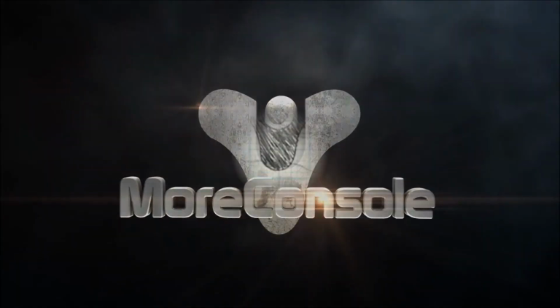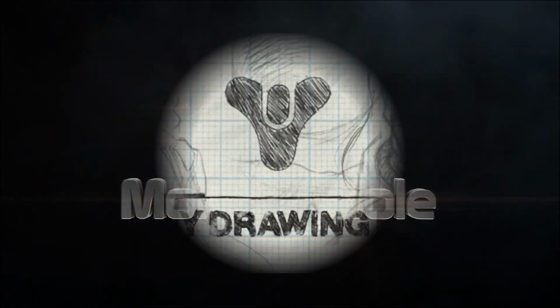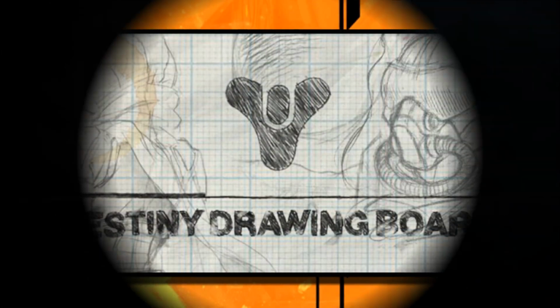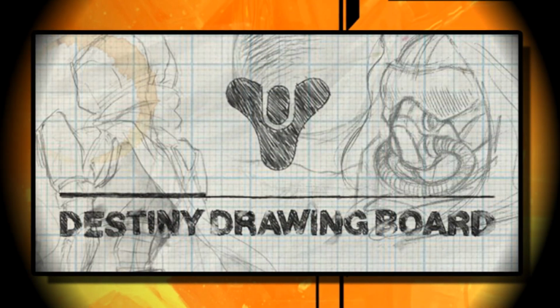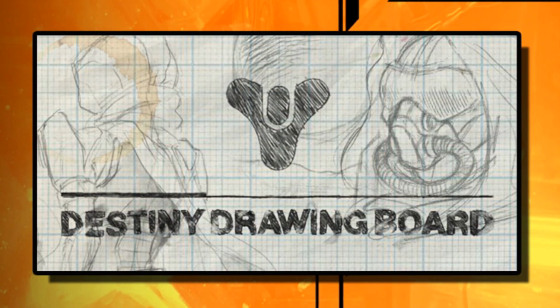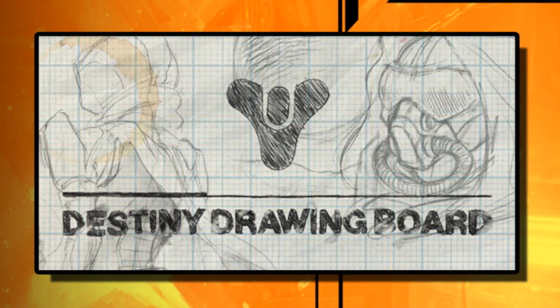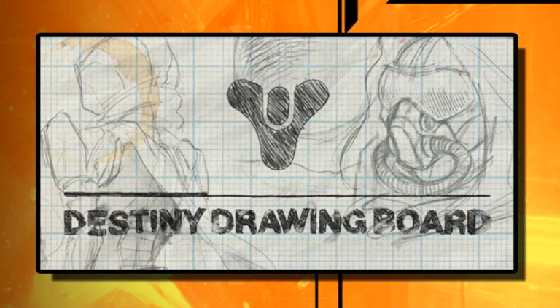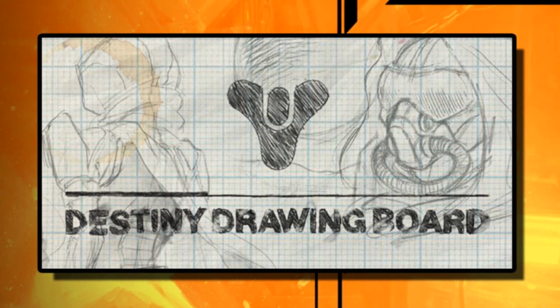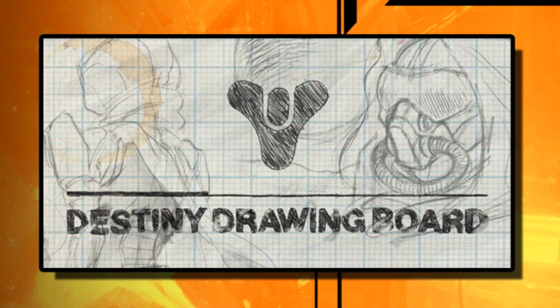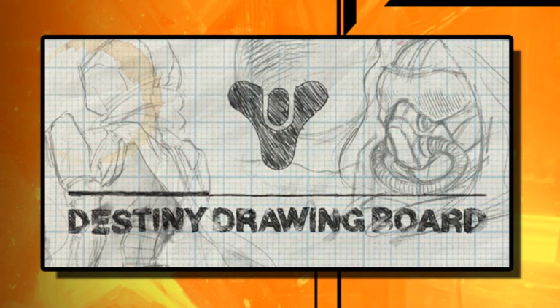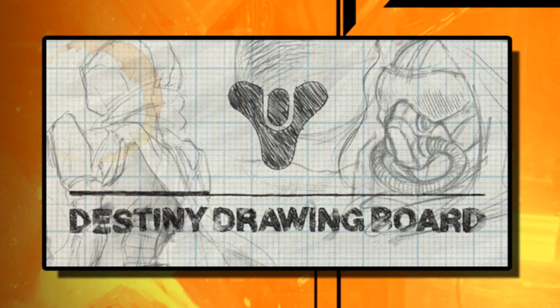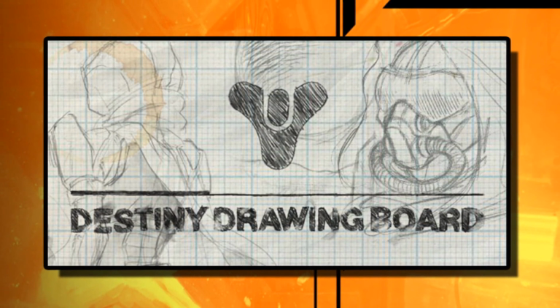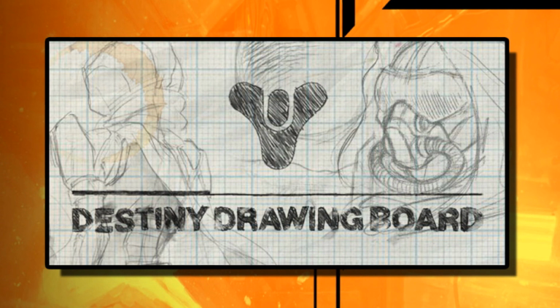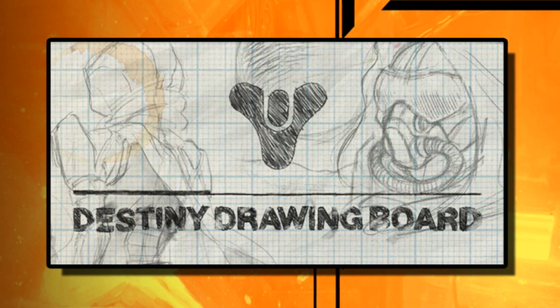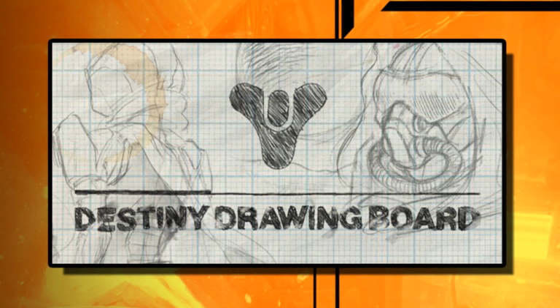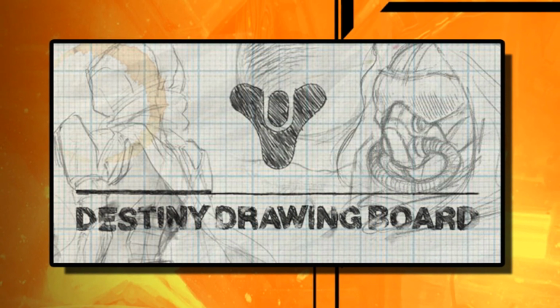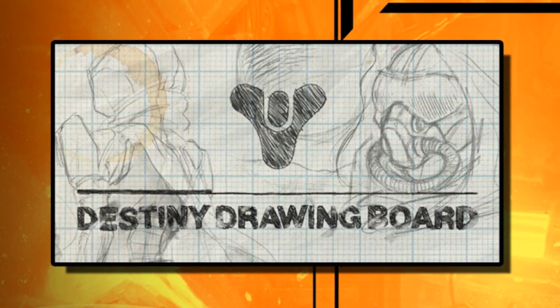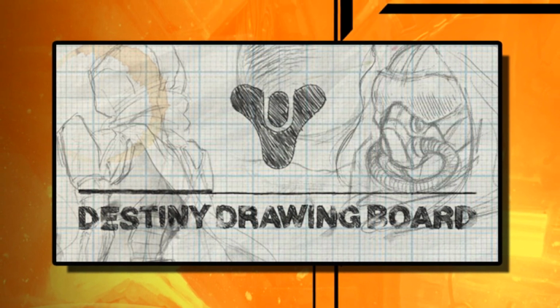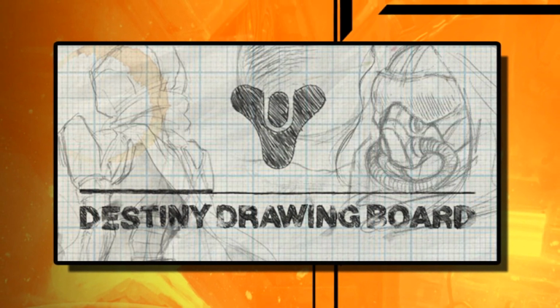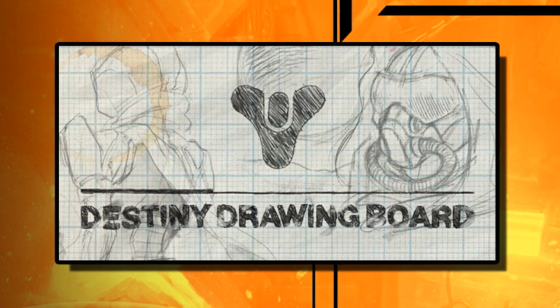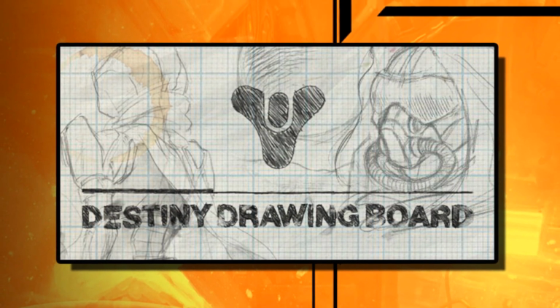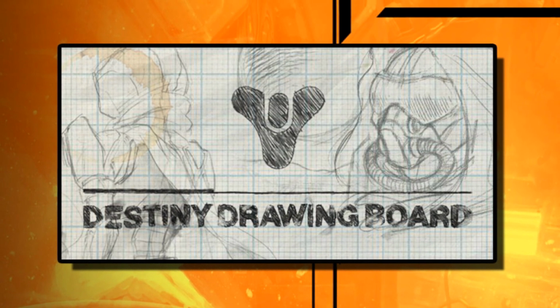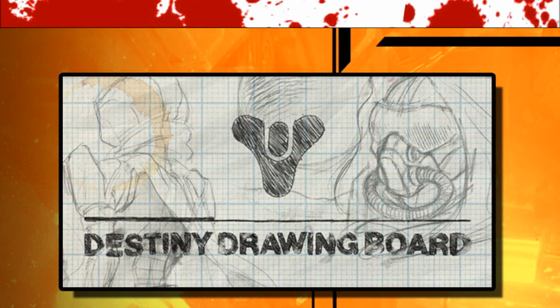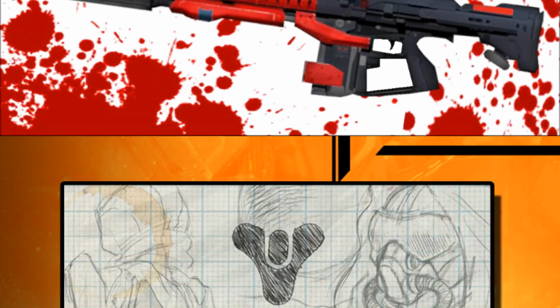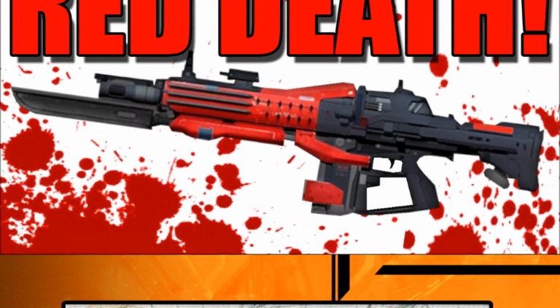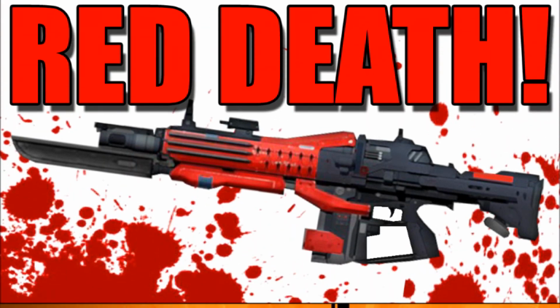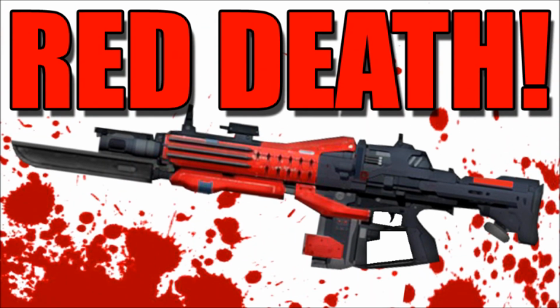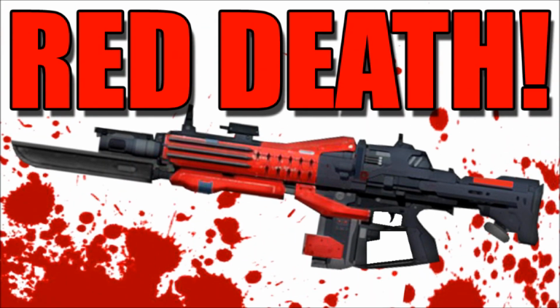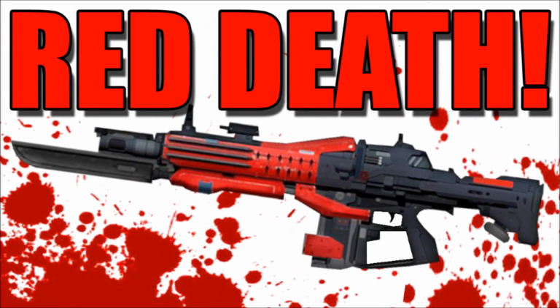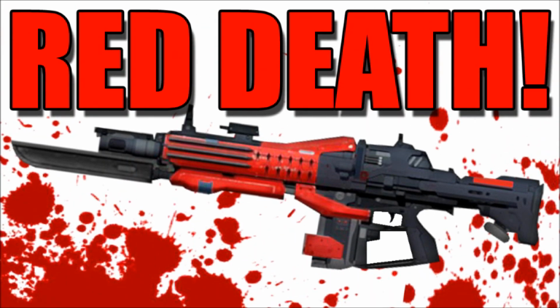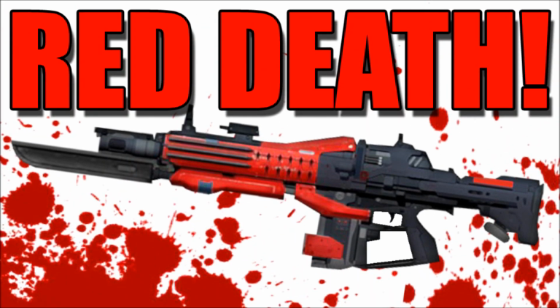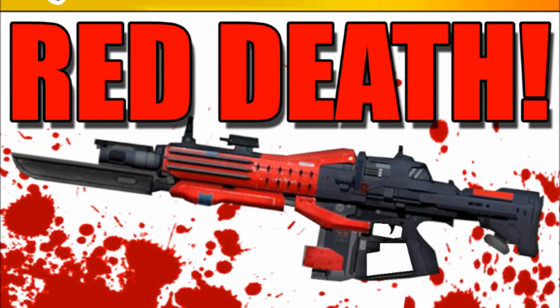Hello again my friends, it's time for another Destiny drawing board. Every week Bungie focuses on one of Destiny's weapons. First up was Red Death, an exotic Pulse Rifle.